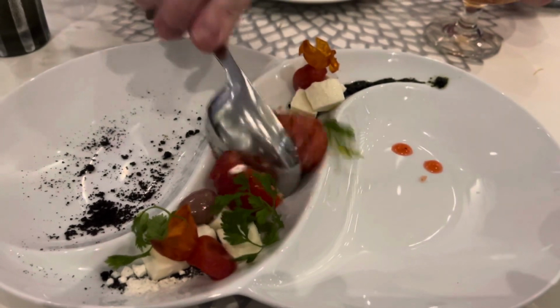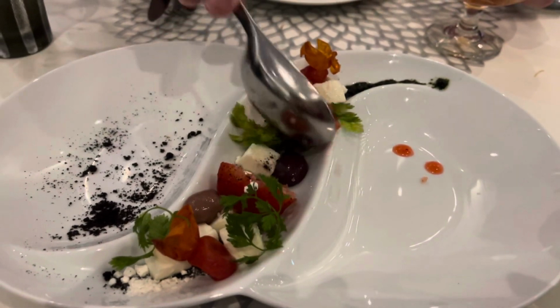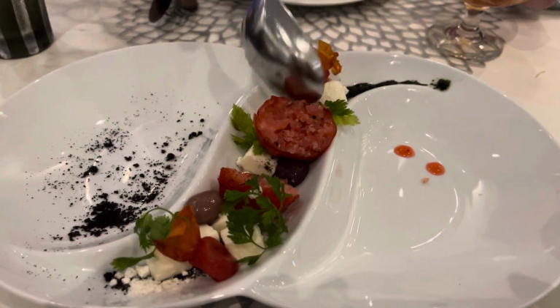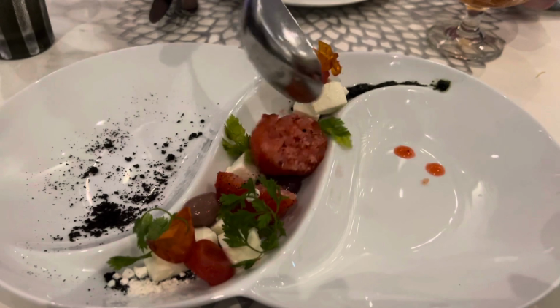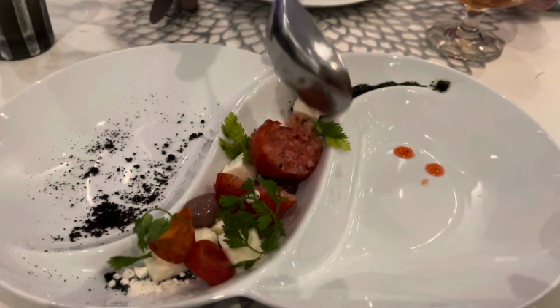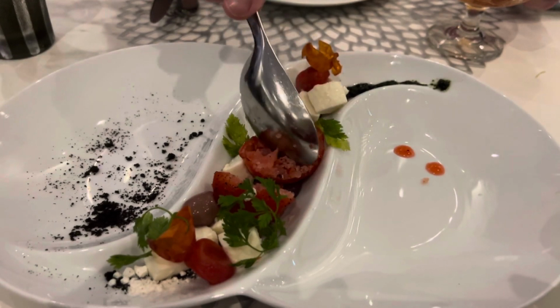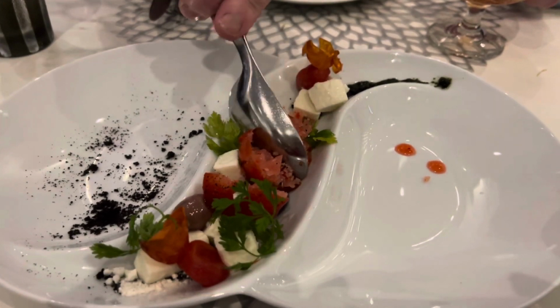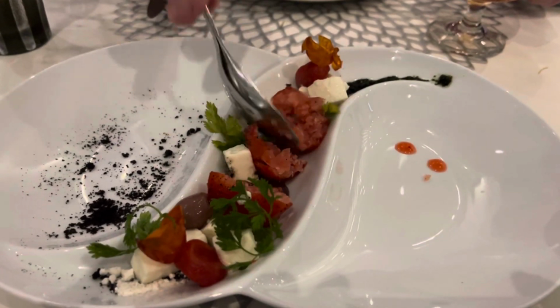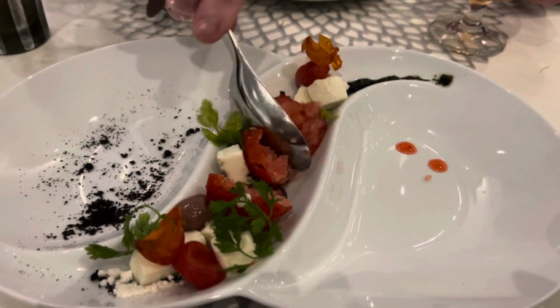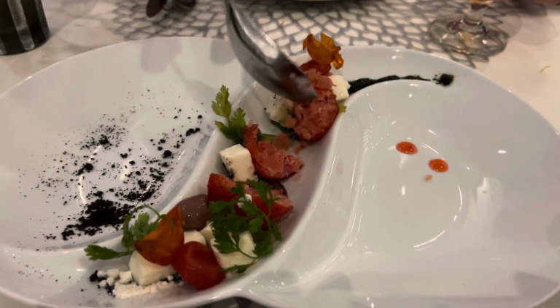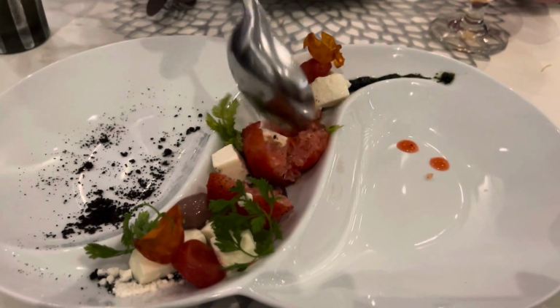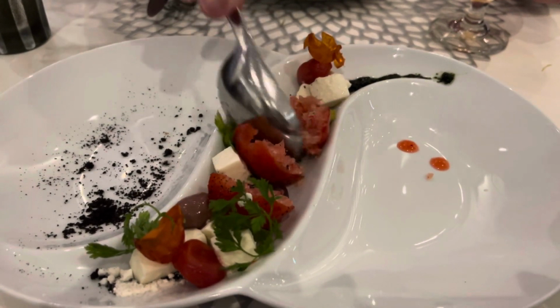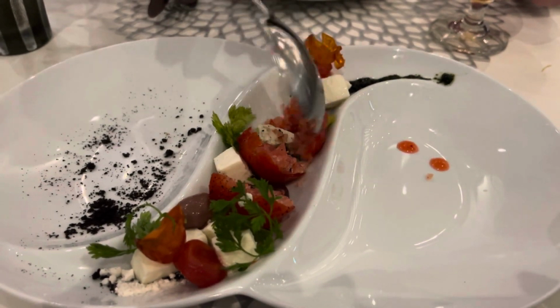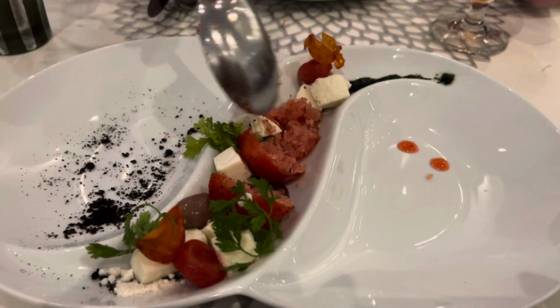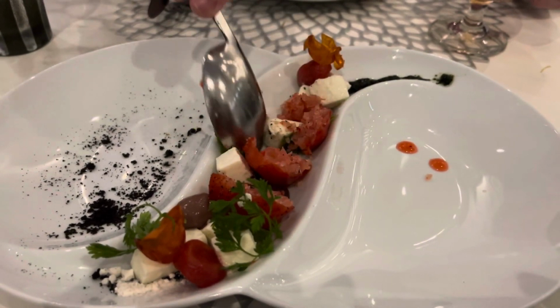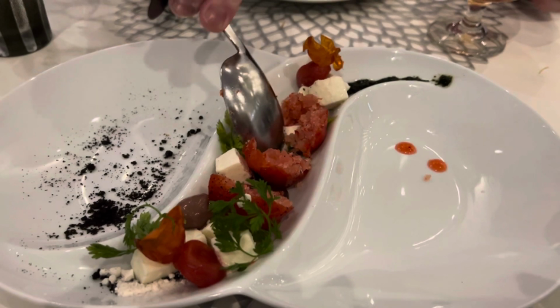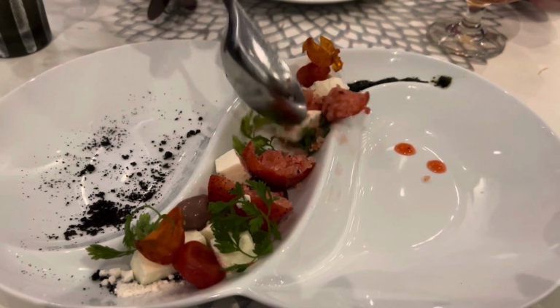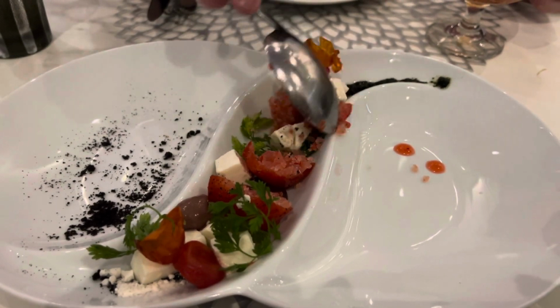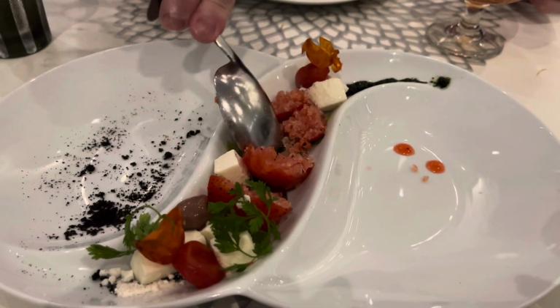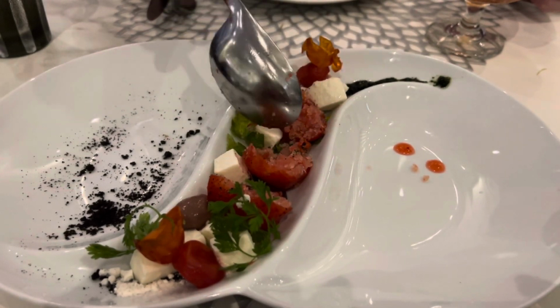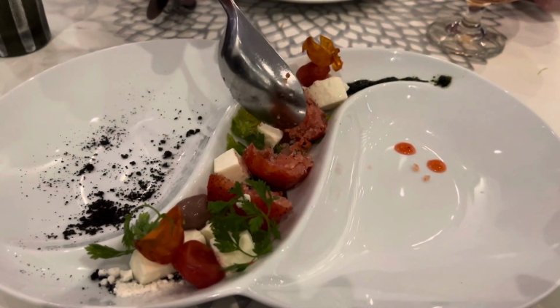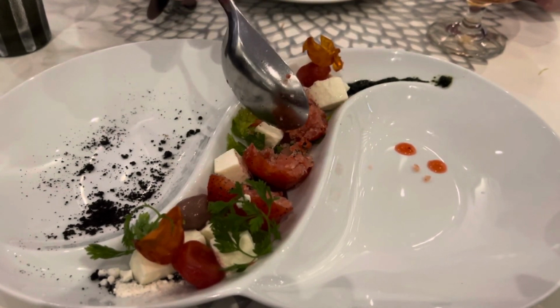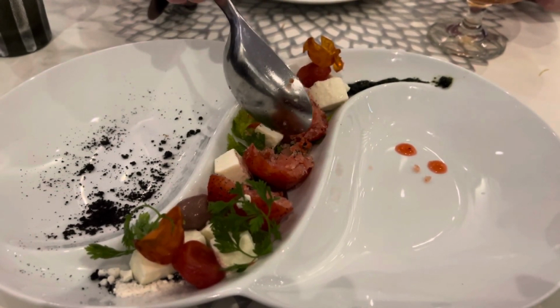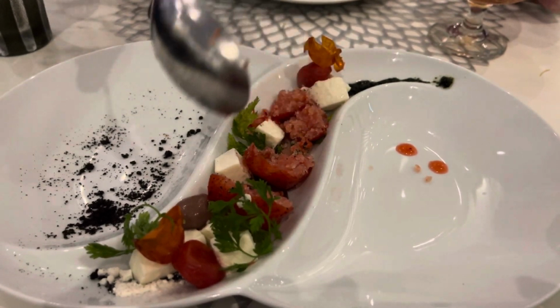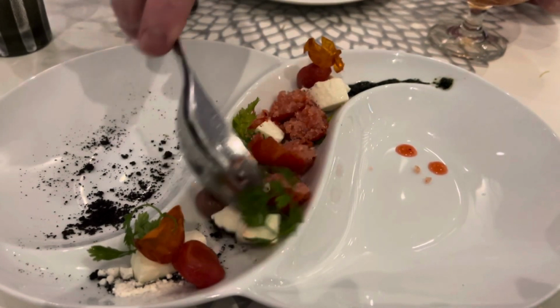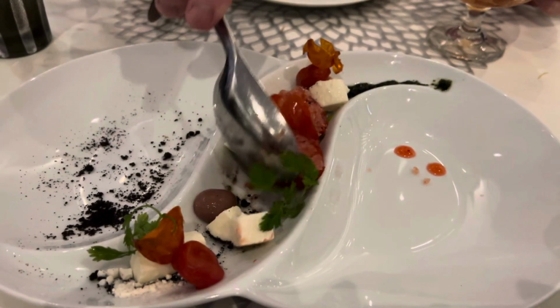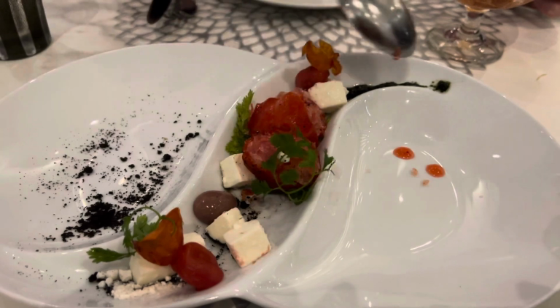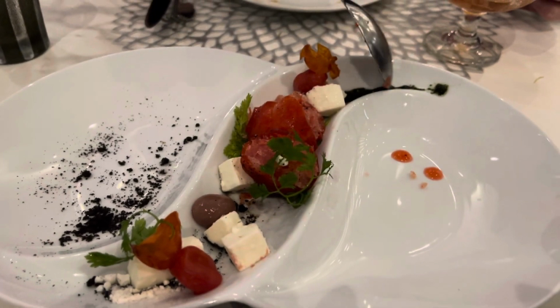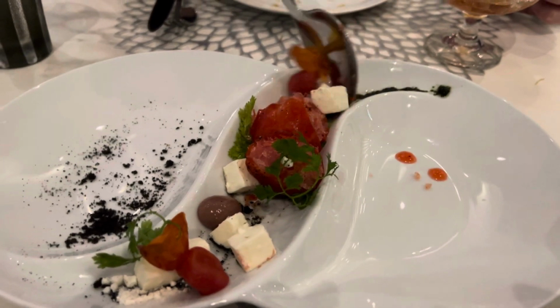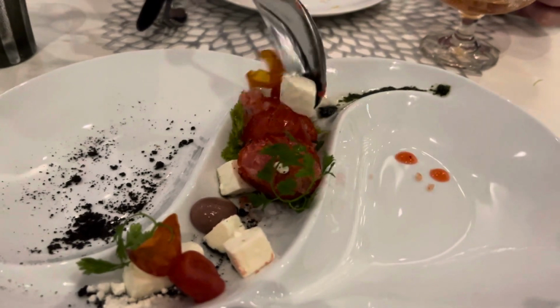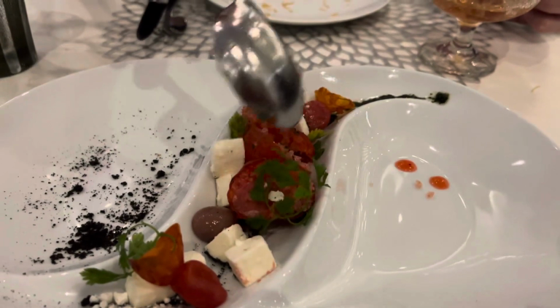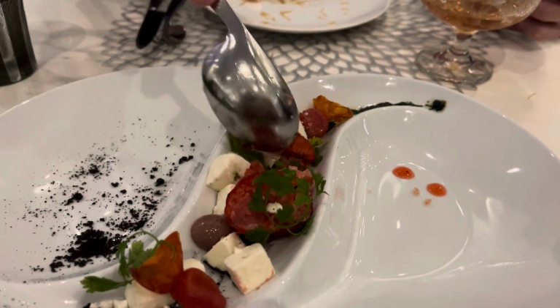So this is basically a caprese. Caprese. Or as they call it here, a craigie. And this is... I didn't miss that part.